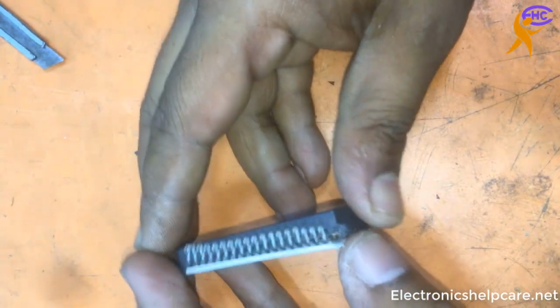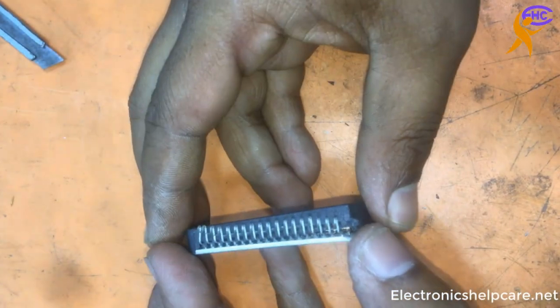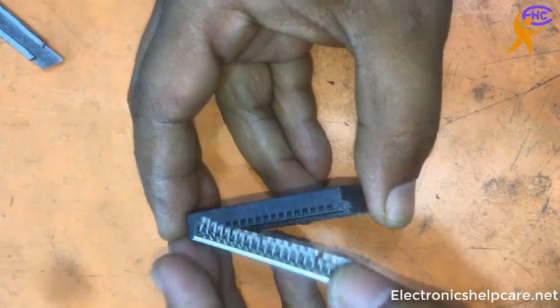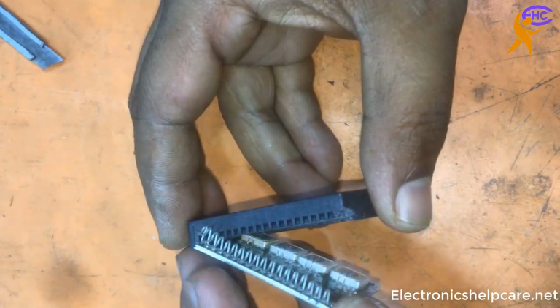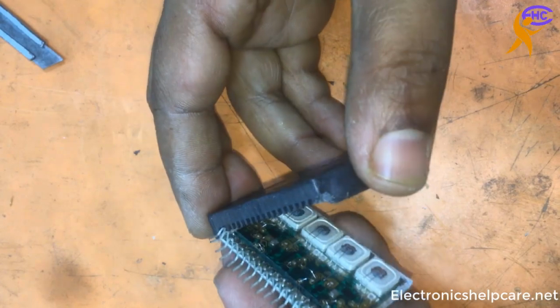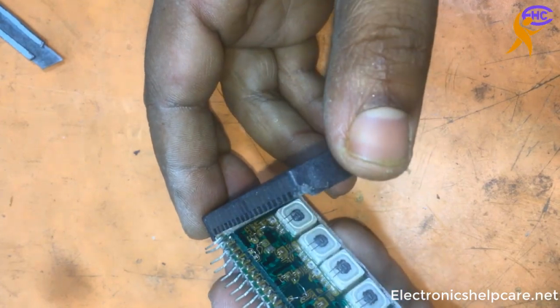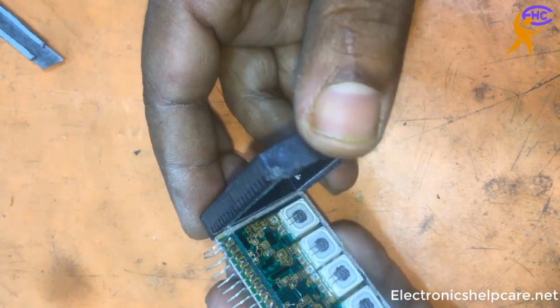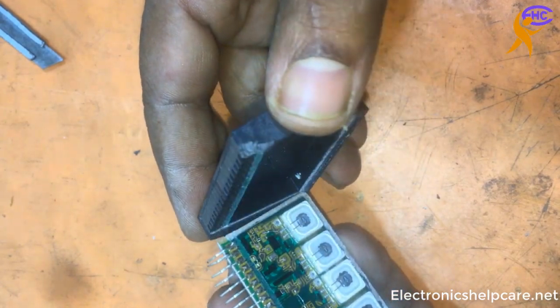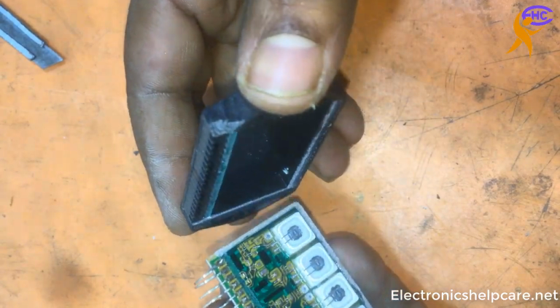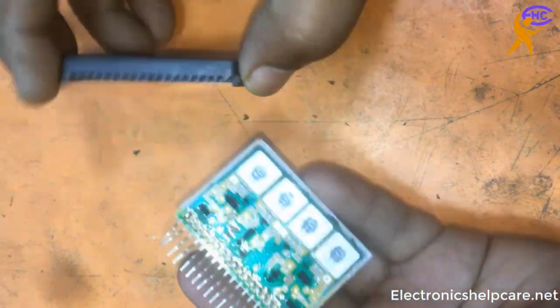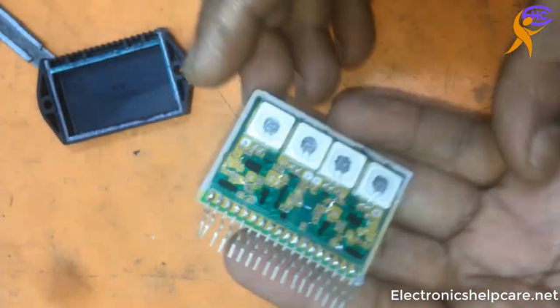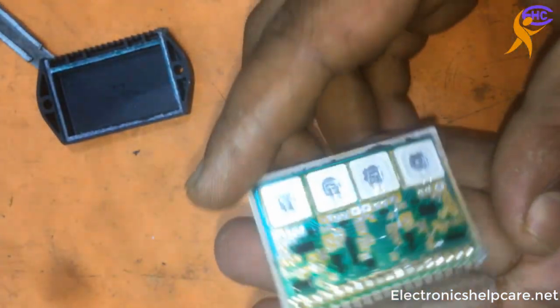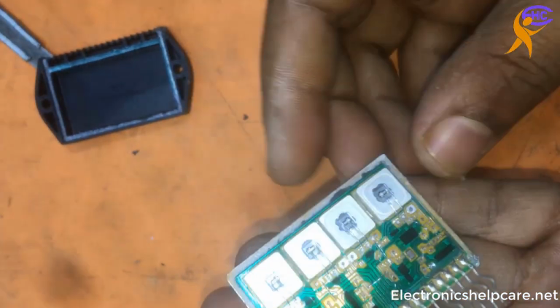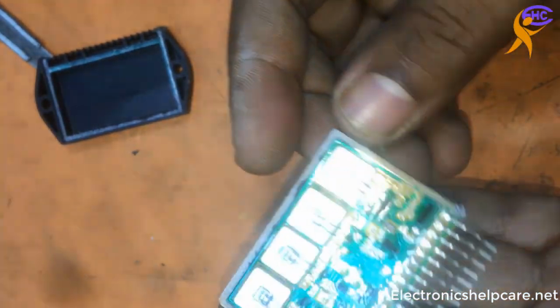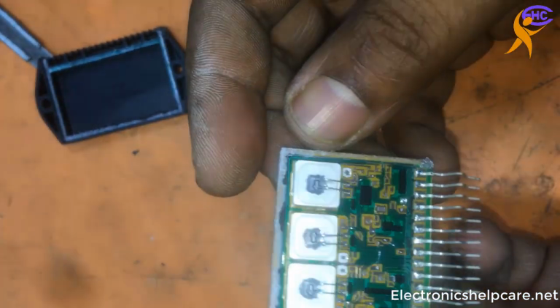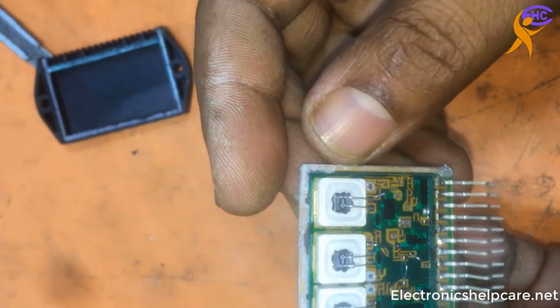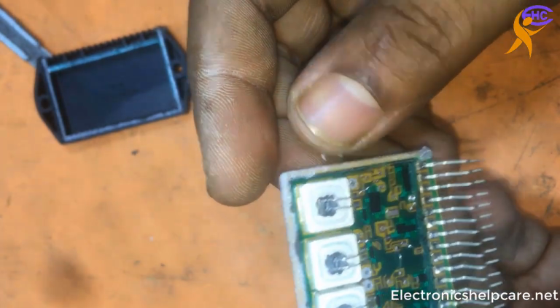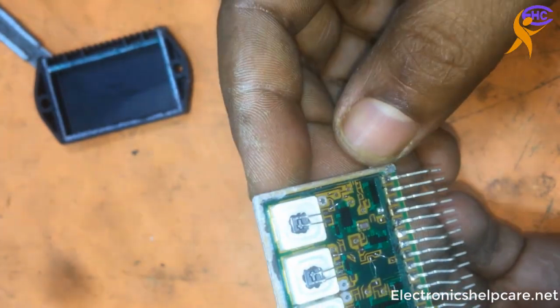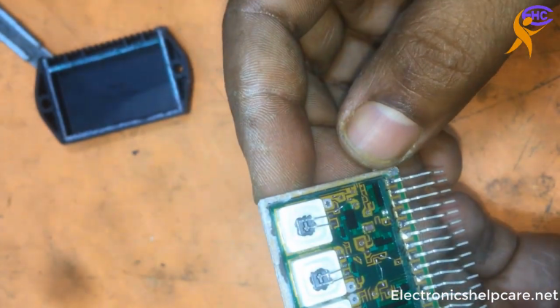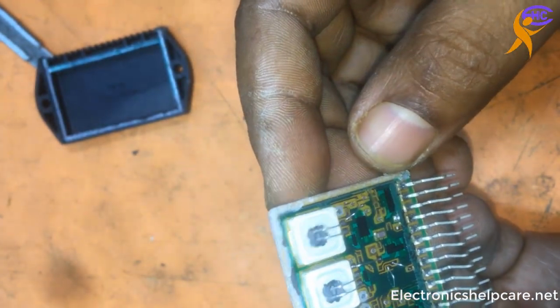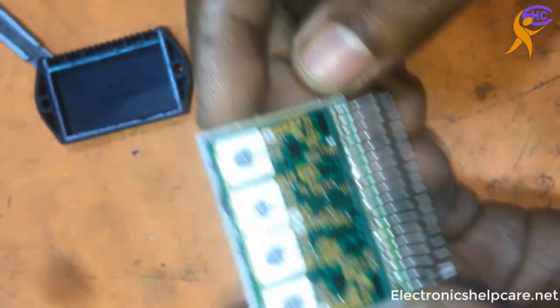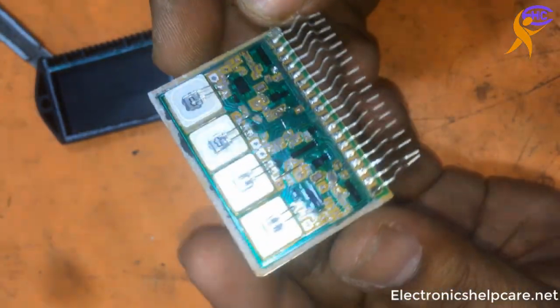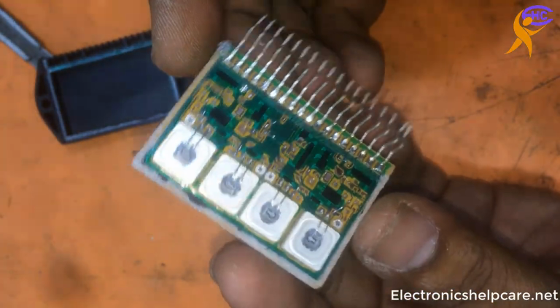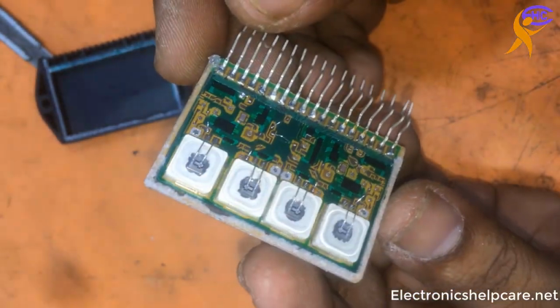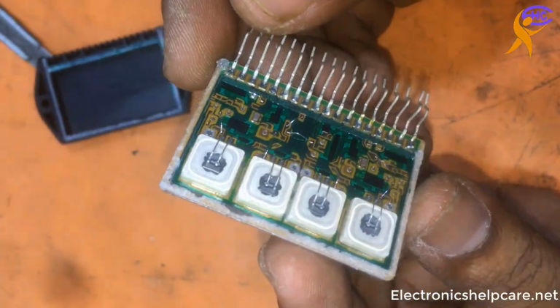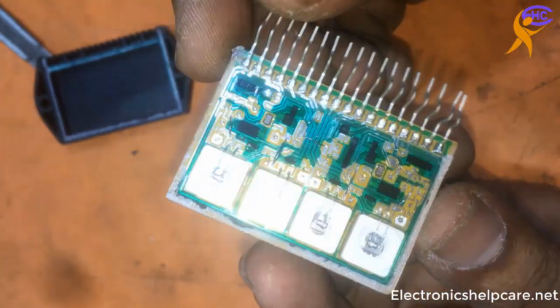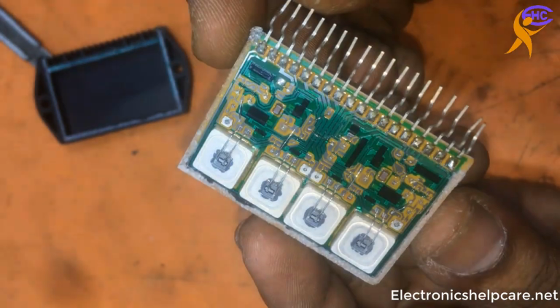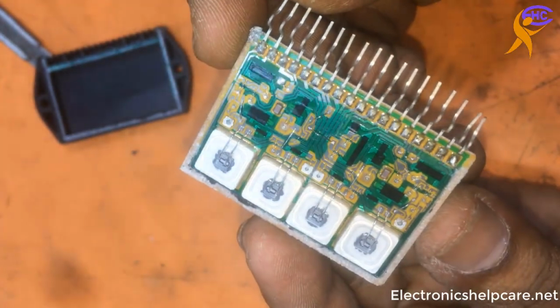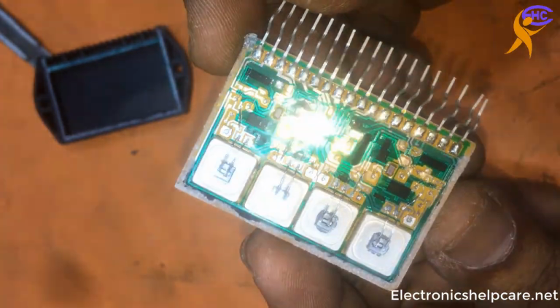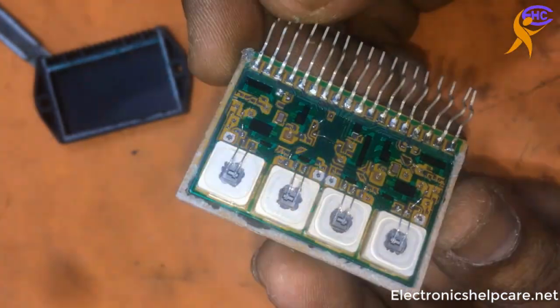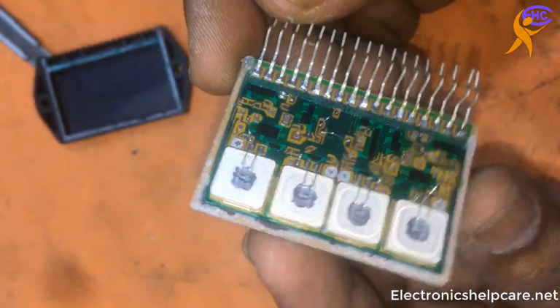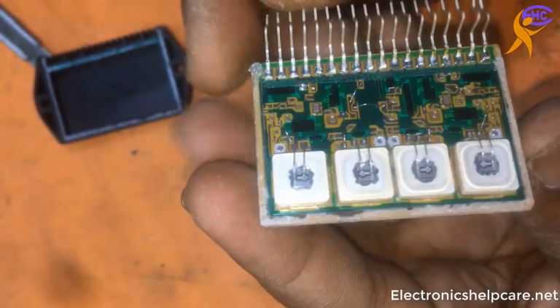Always be careful about inside. Inside everything is very soft. Don't press inside. Don't touch inside. Inside we can see 4 transistors.